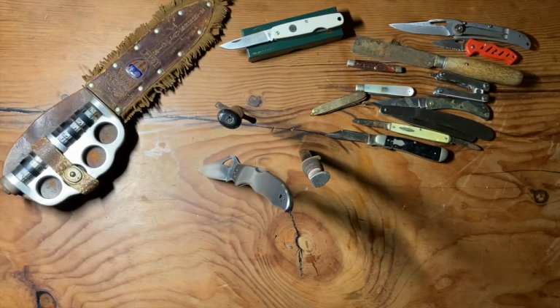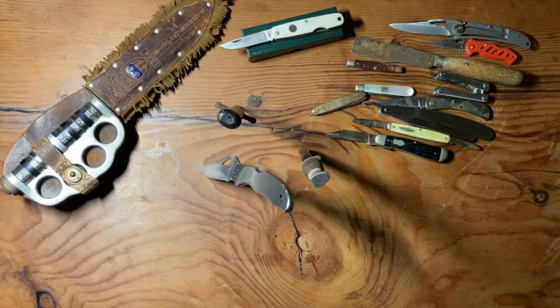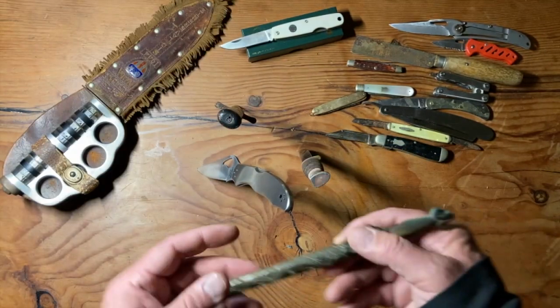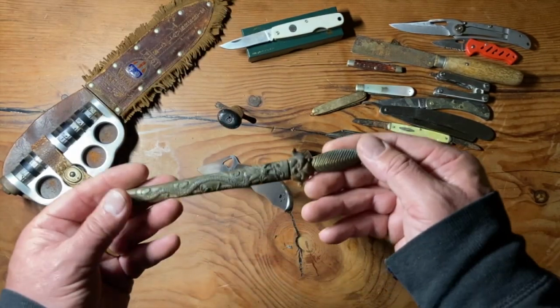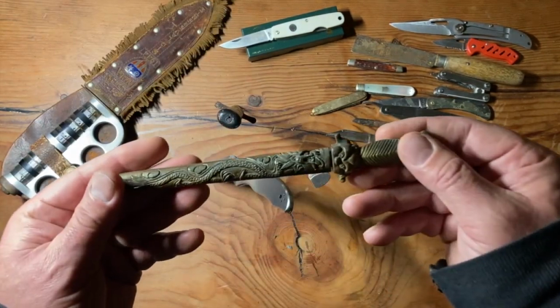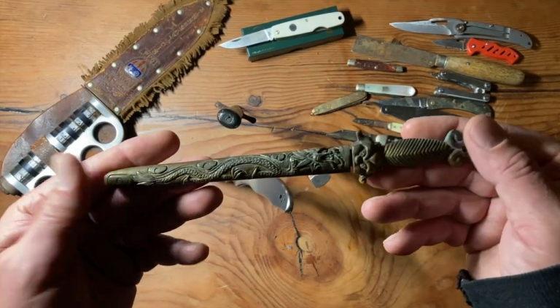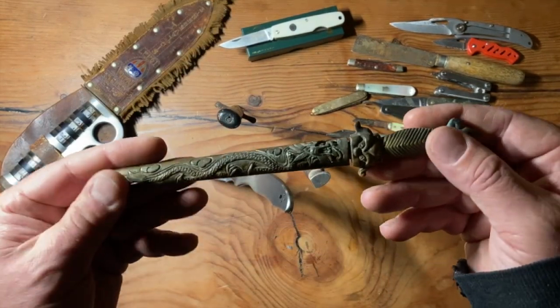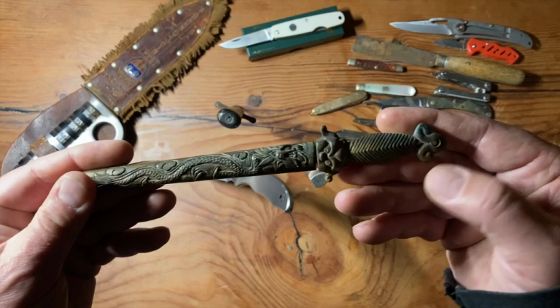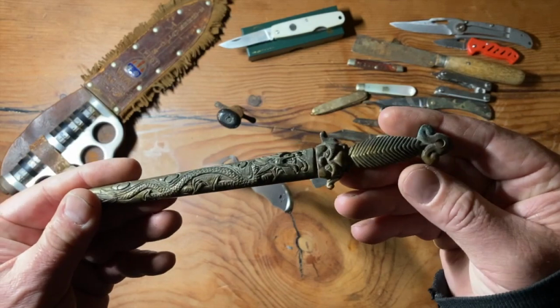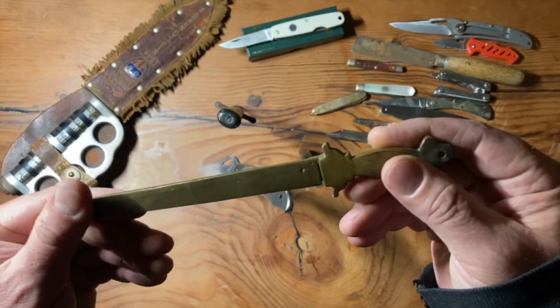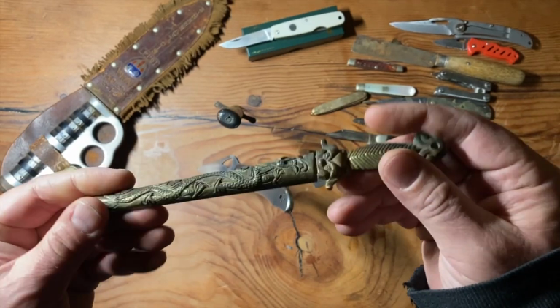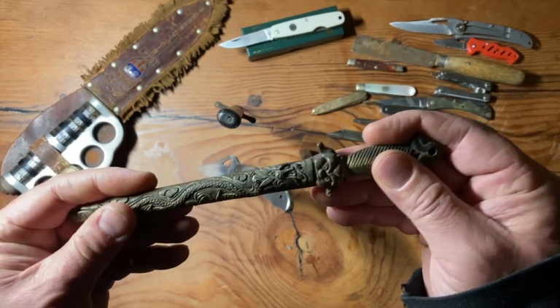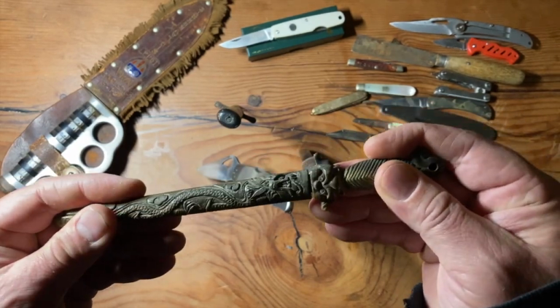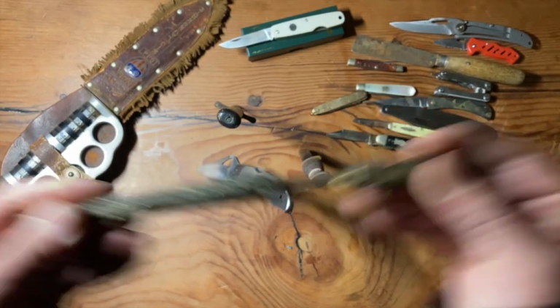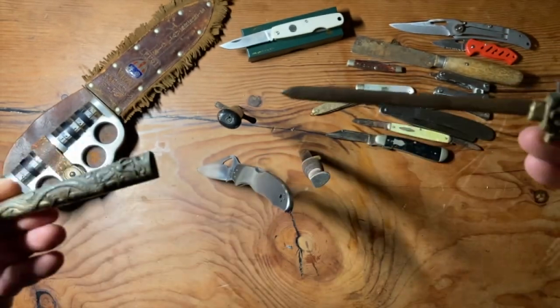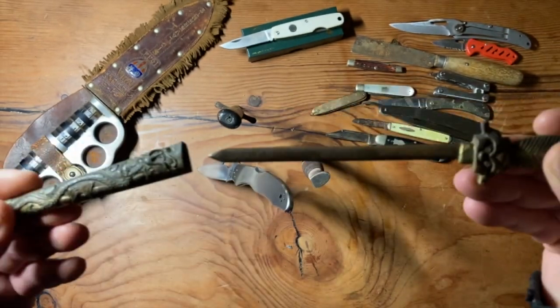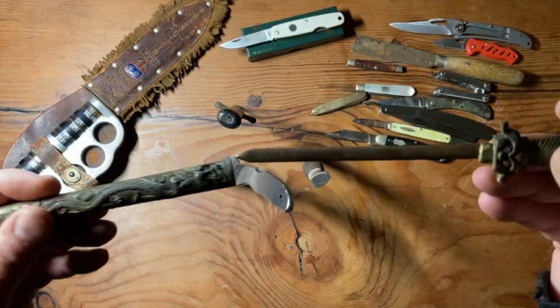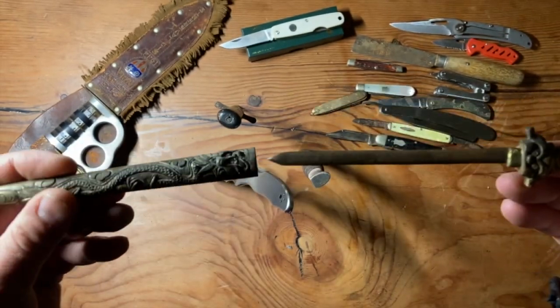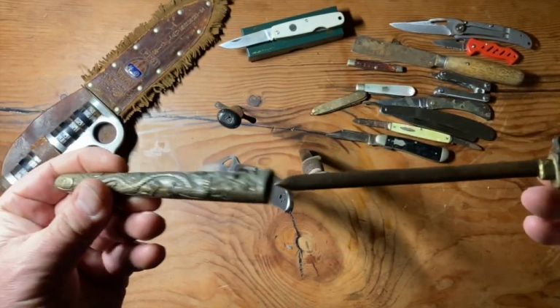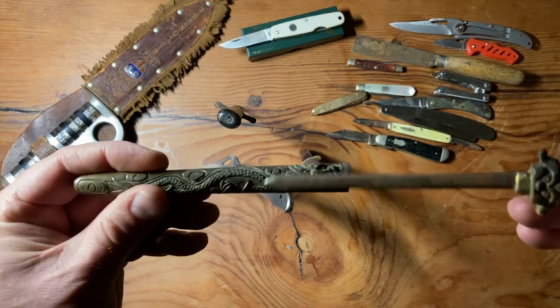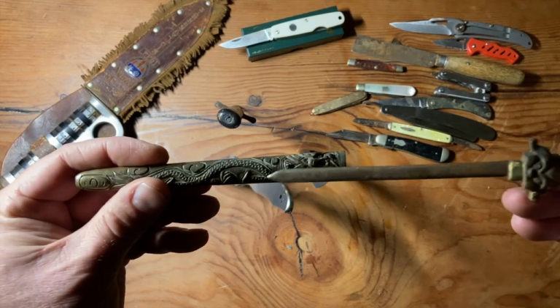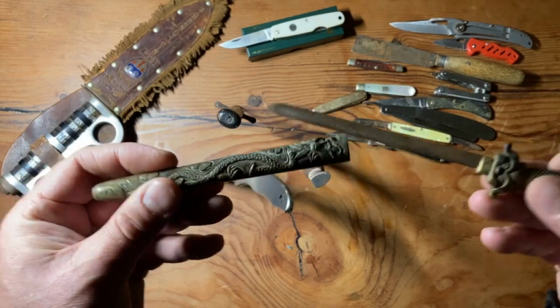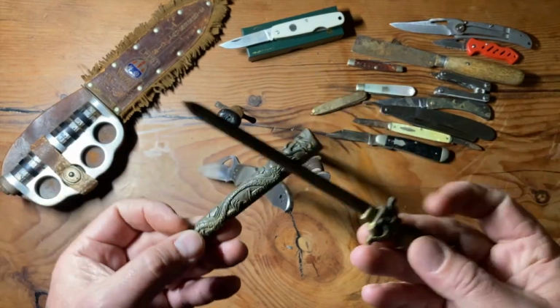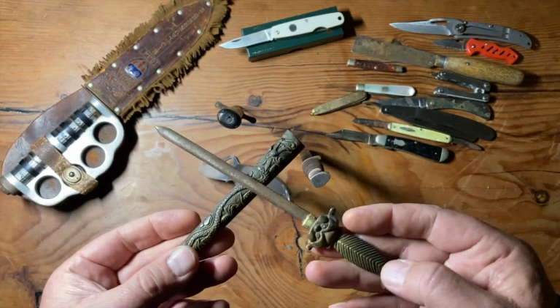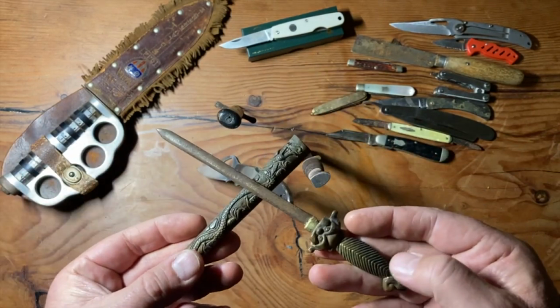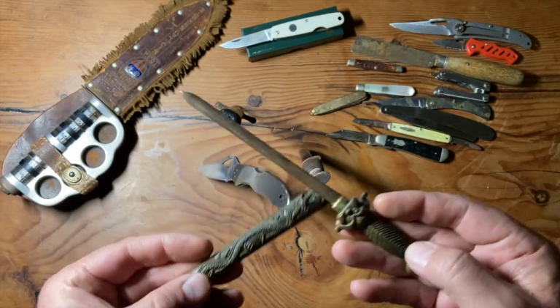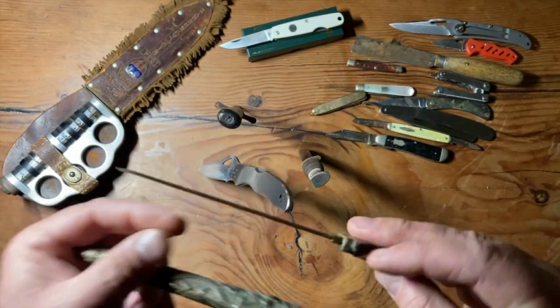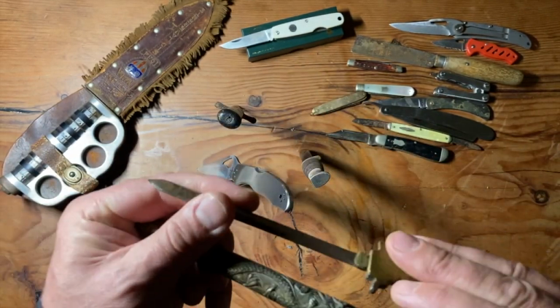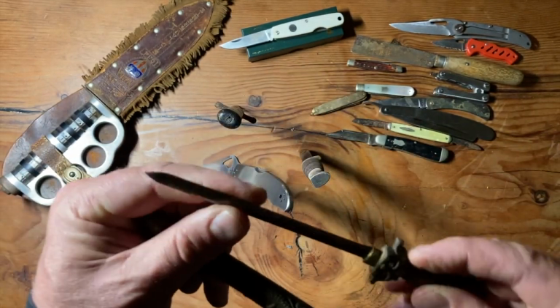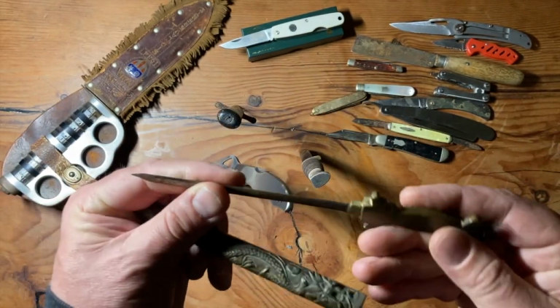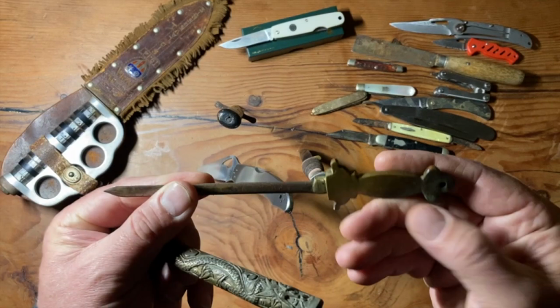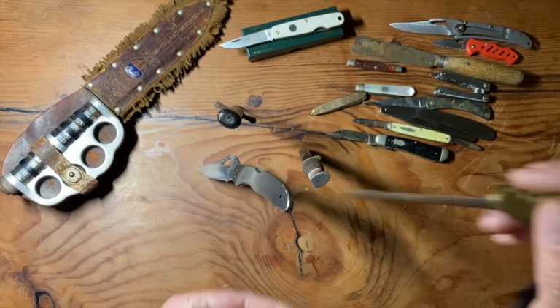P also gave me one of these, which is a more decorative, ornamental knife with a brass sheath. Not sharp at all — kind of a letter opener thing.